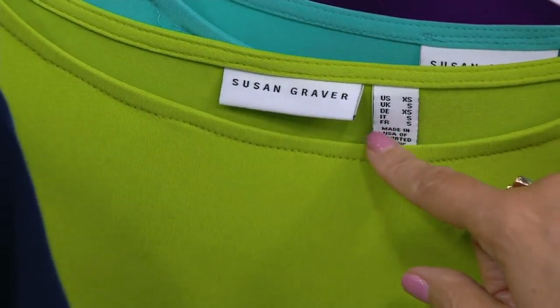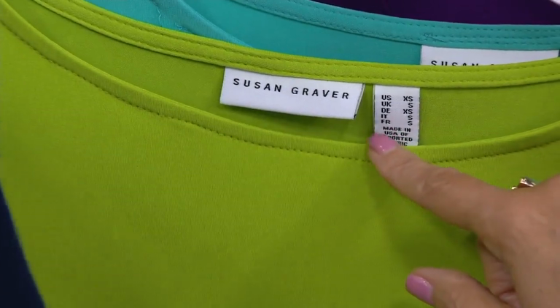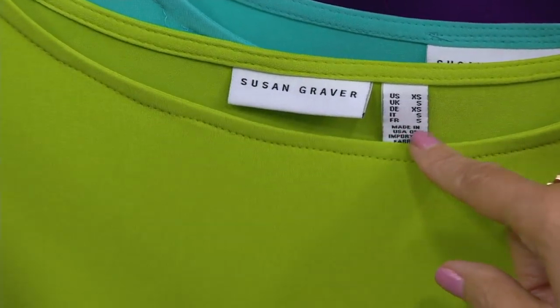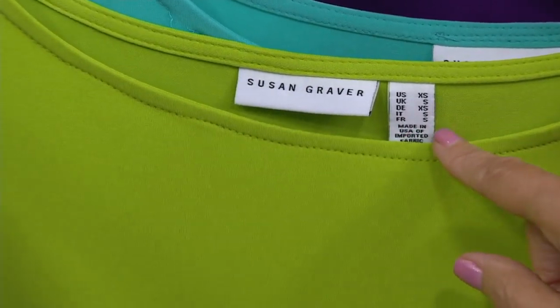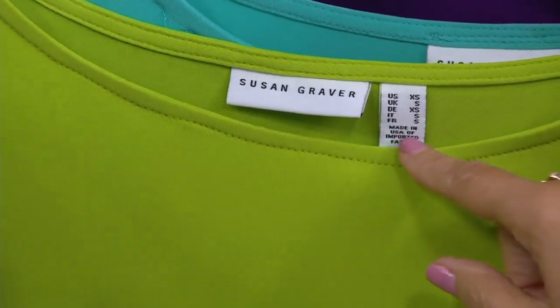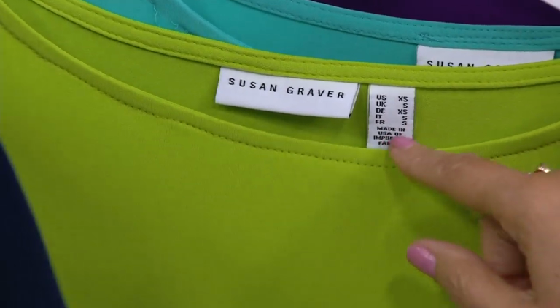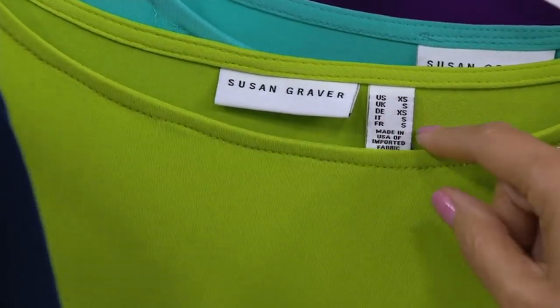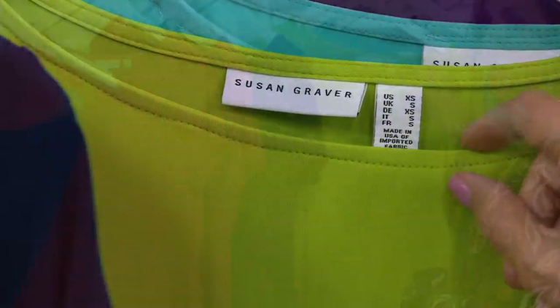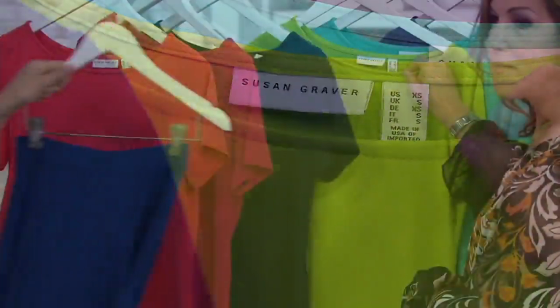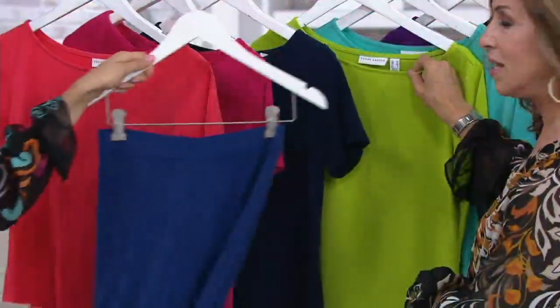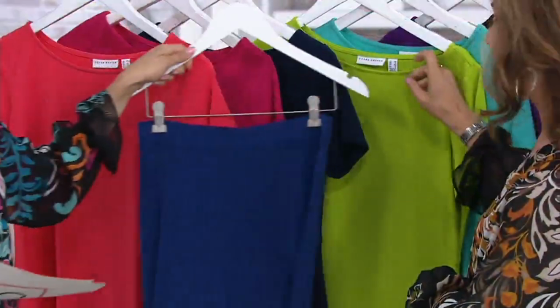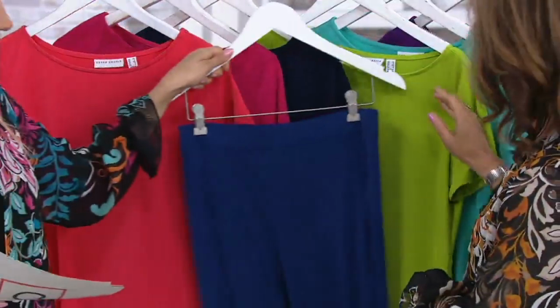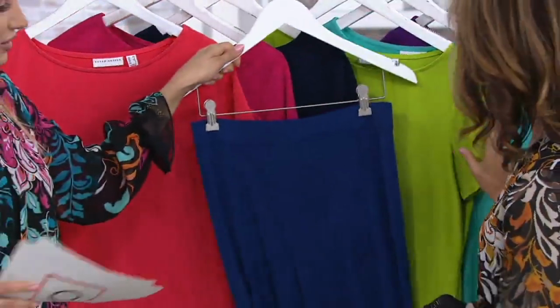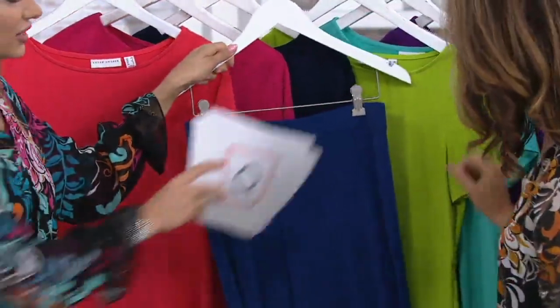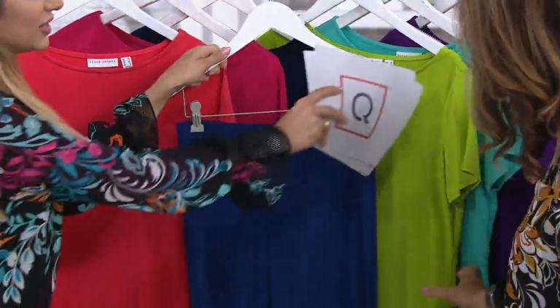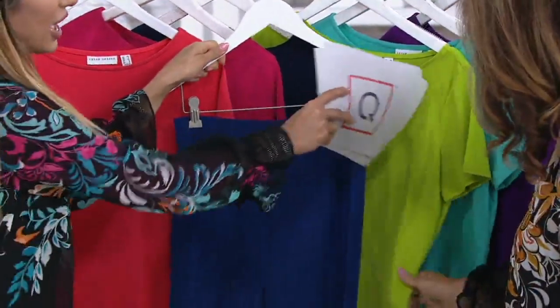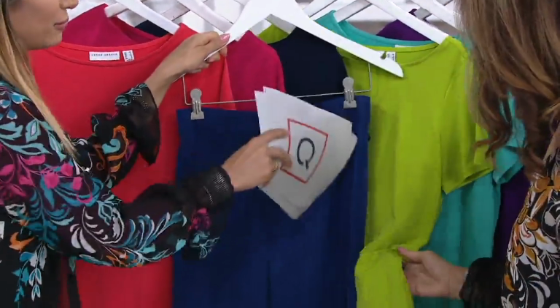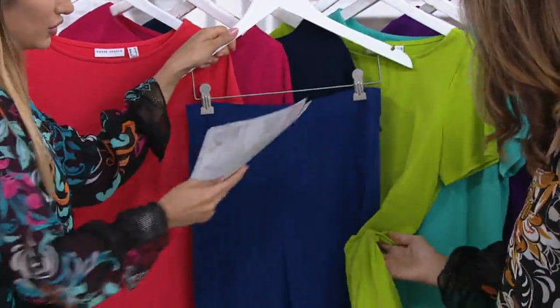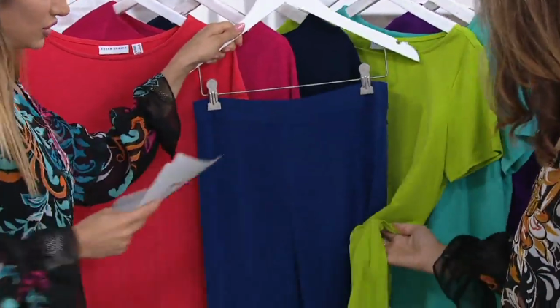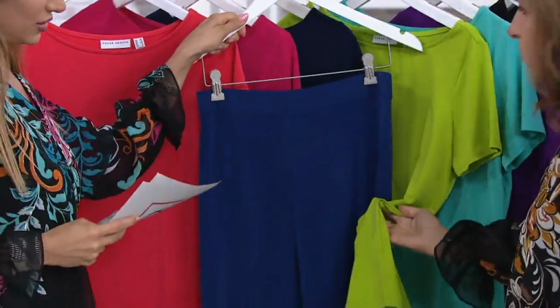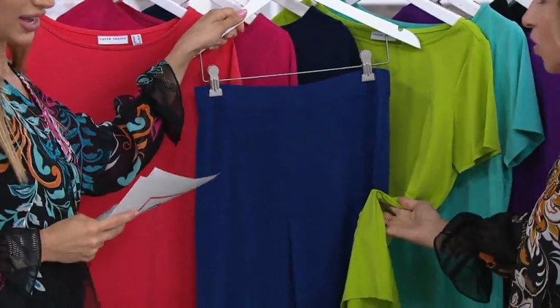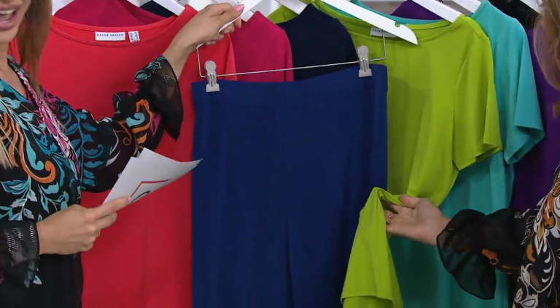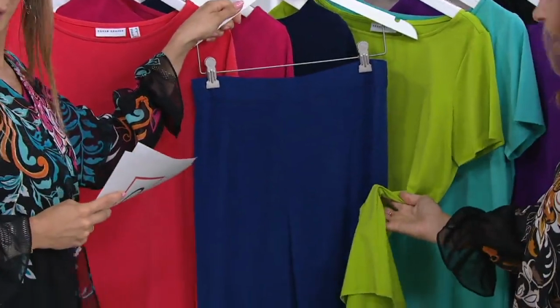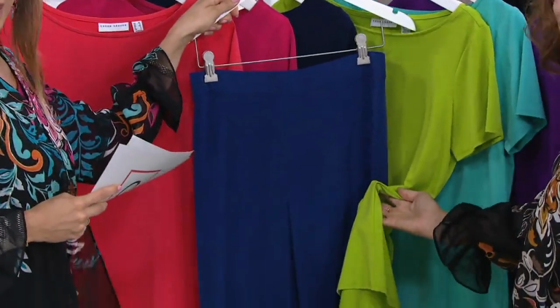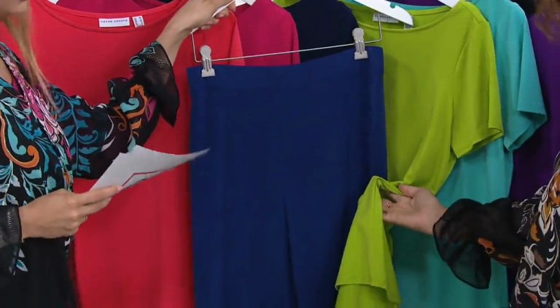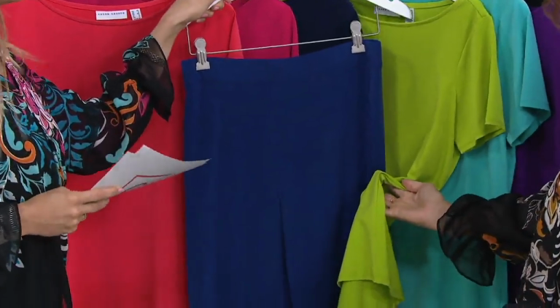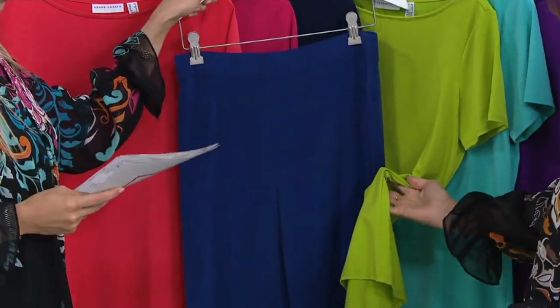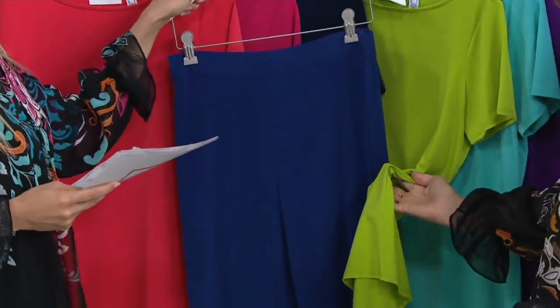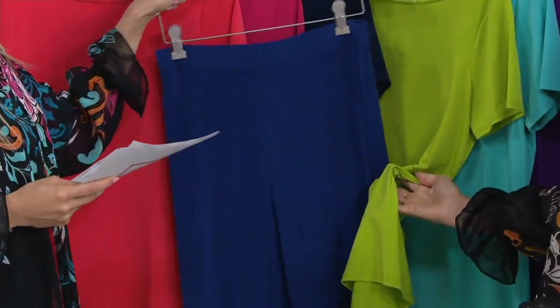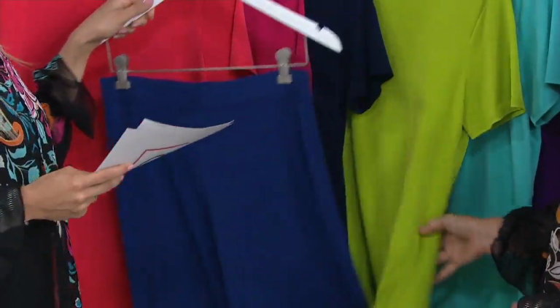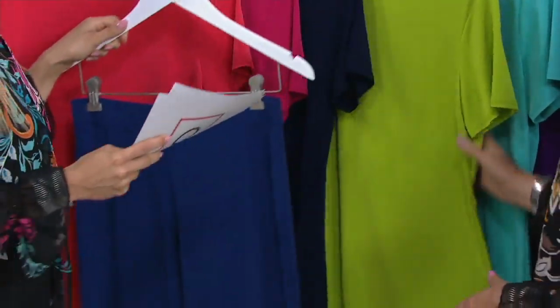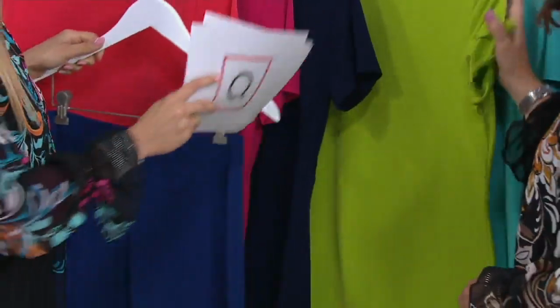Look at this — so it's not what you think. Look at that, this is the Lime Burst. Gorgeous together. How fun — I love that.